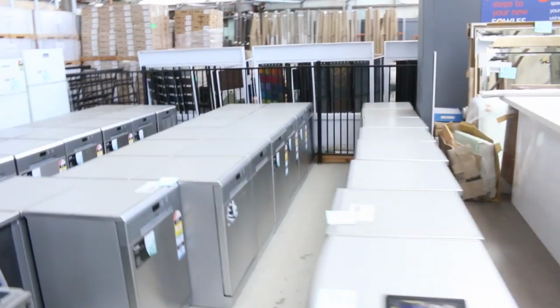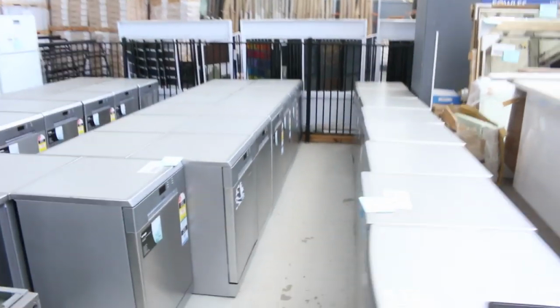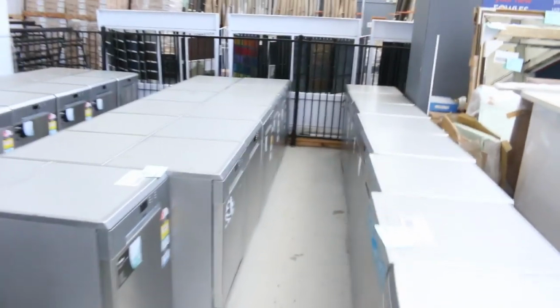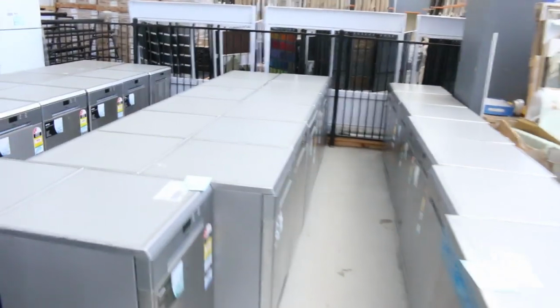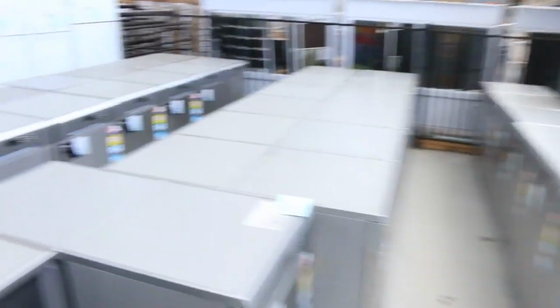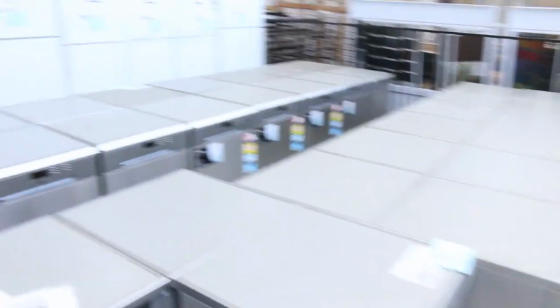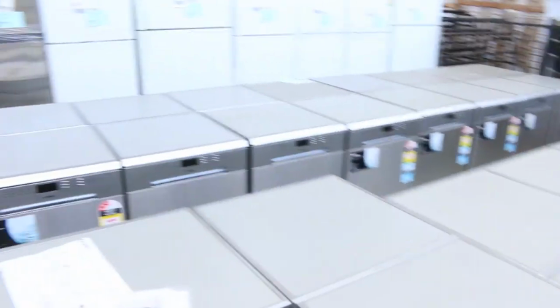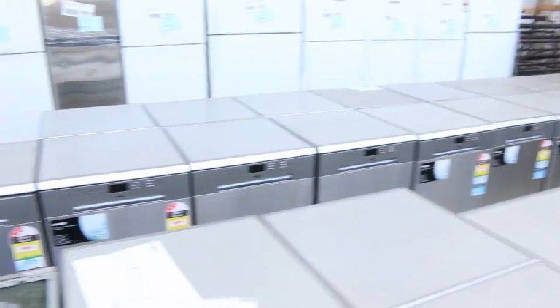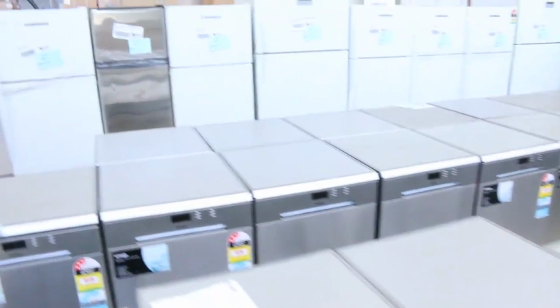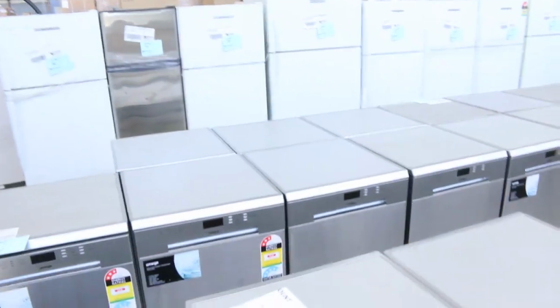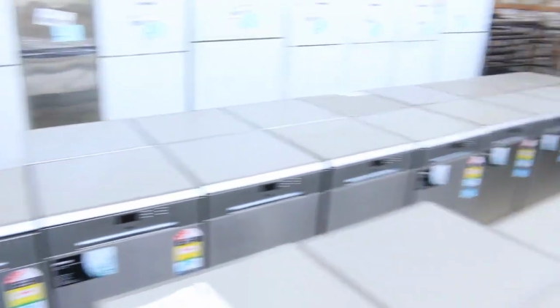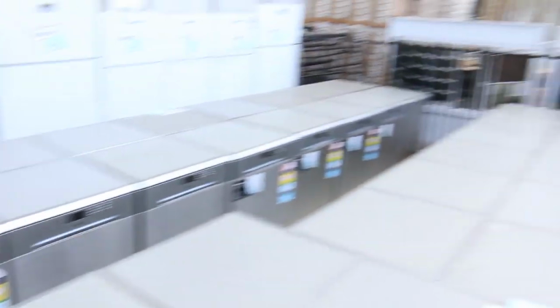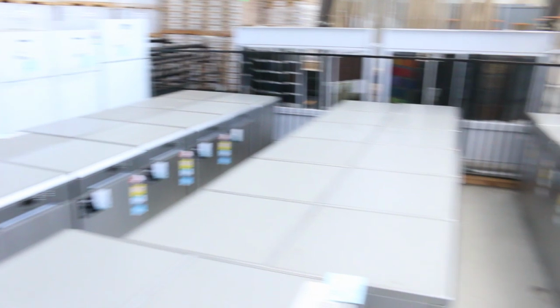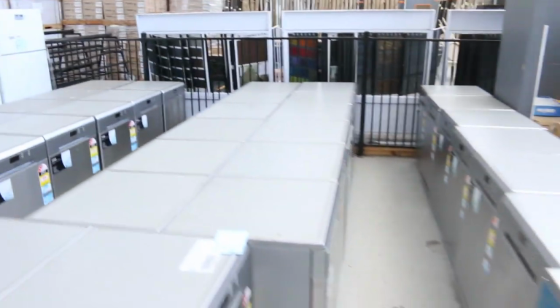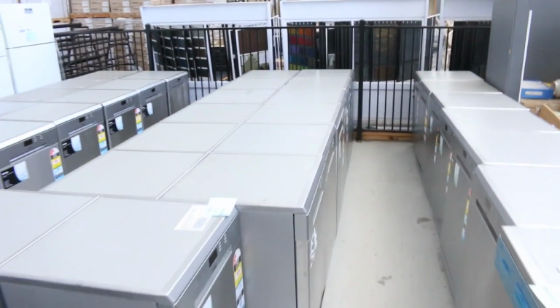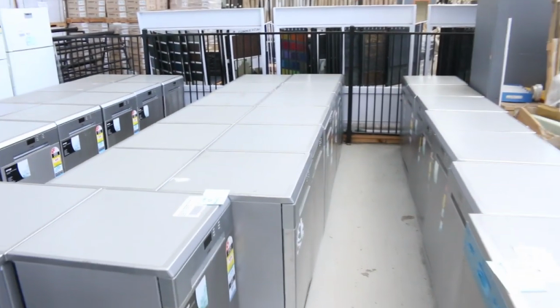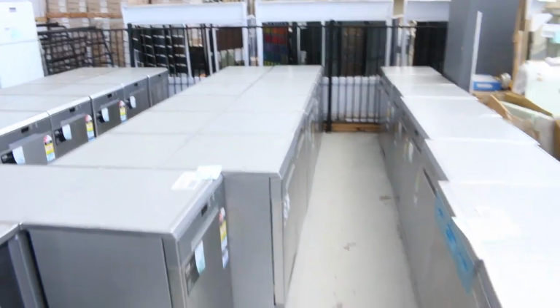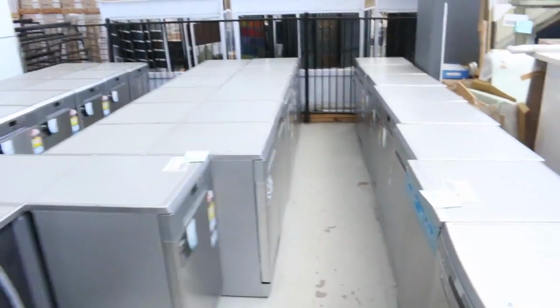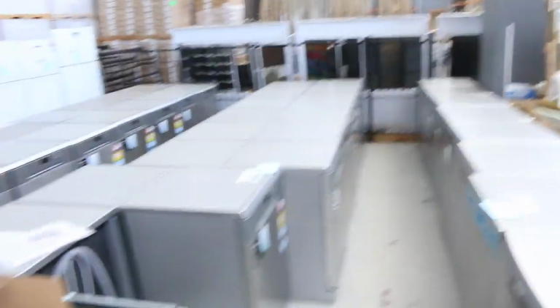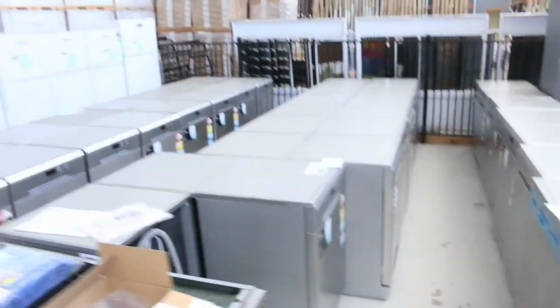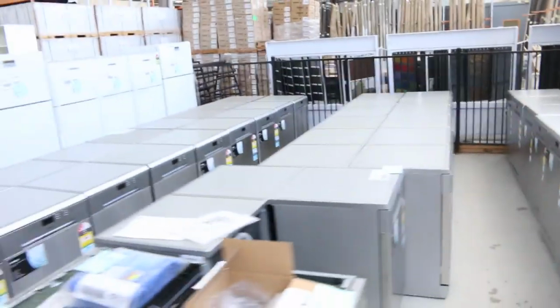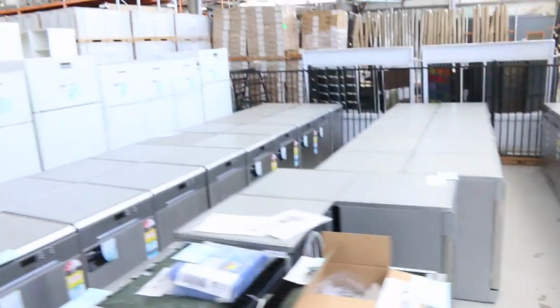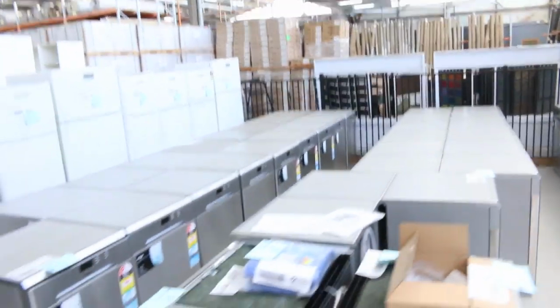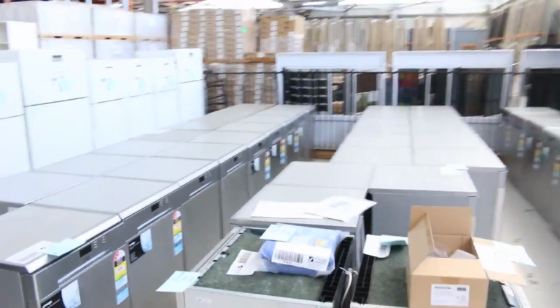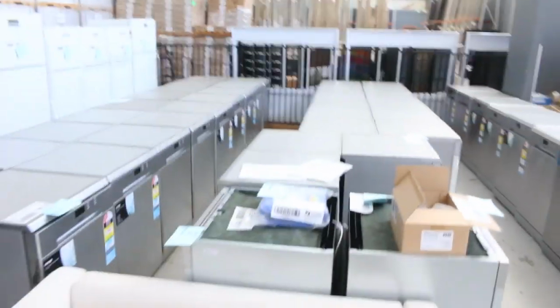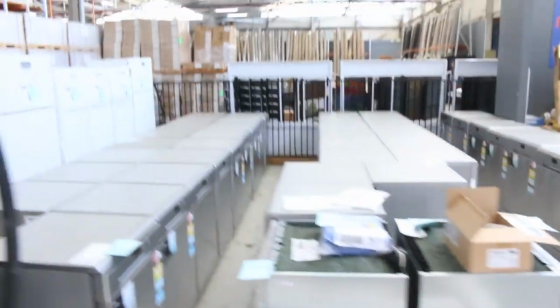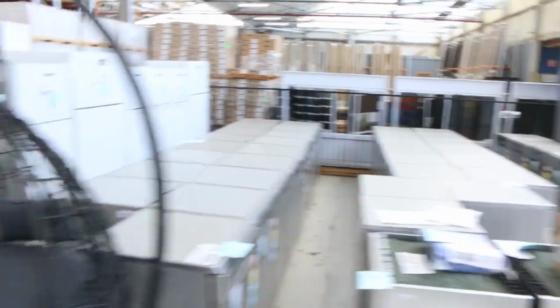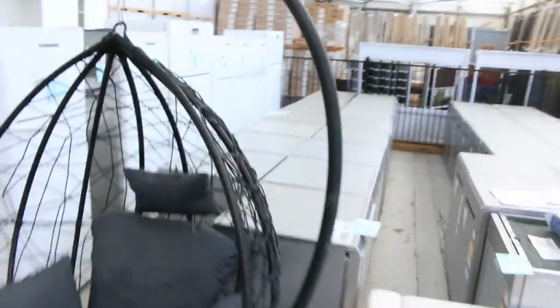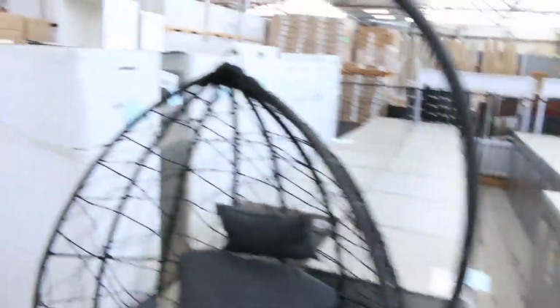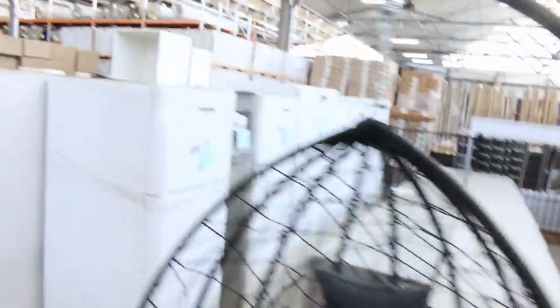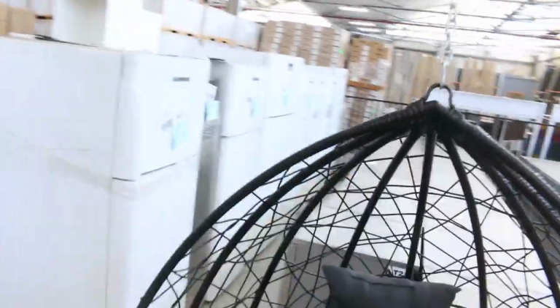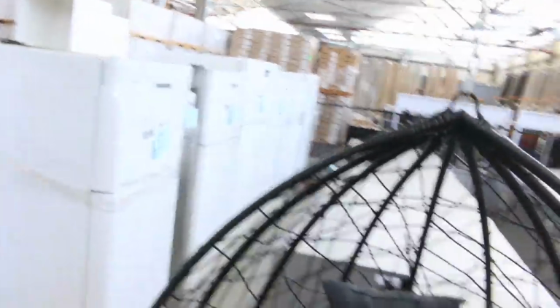Moving through, we've got a mountain of these Omega dishwashers — really good looking dishwashers. We've got probably around 50 of those left. A couple of hundred bucks would be about right, I reckon probably about $200 to $220.